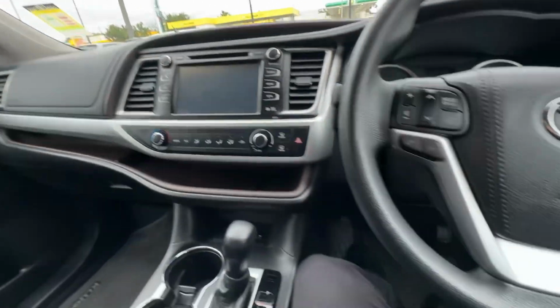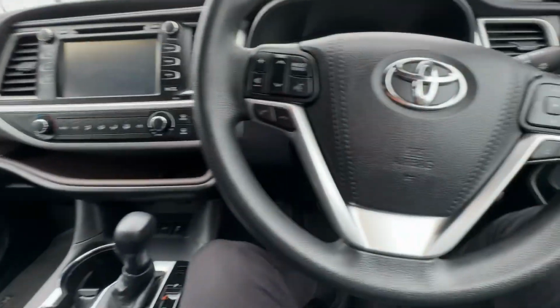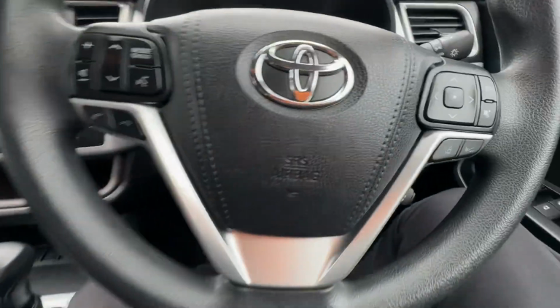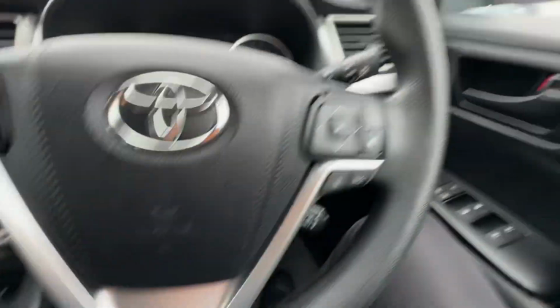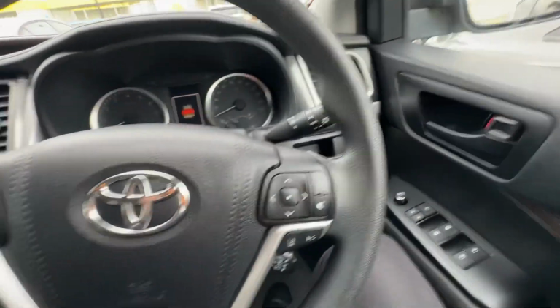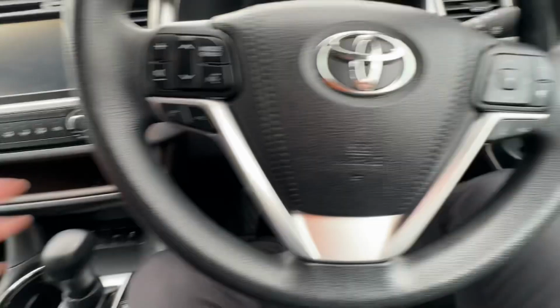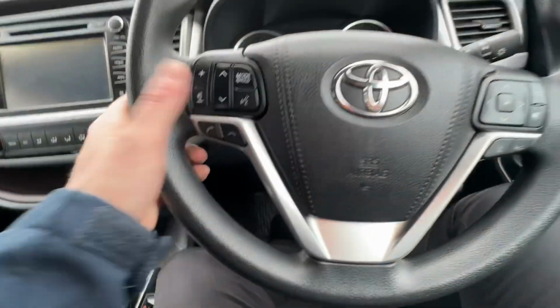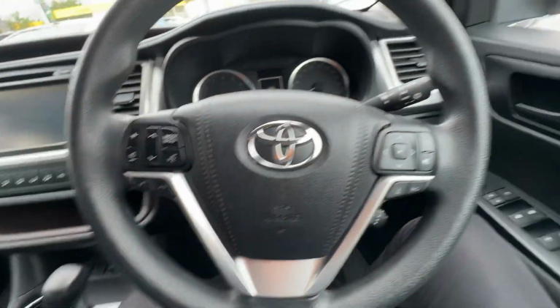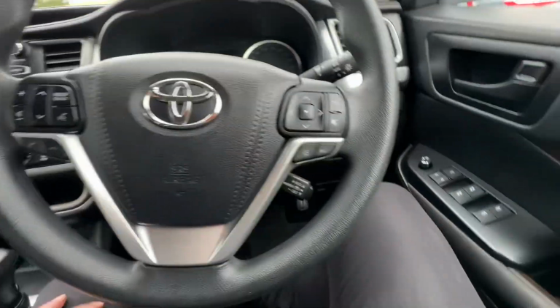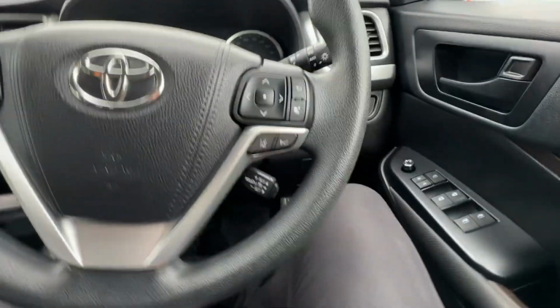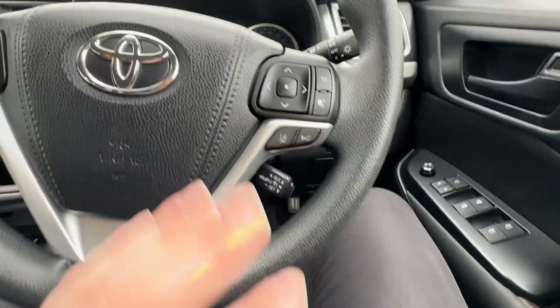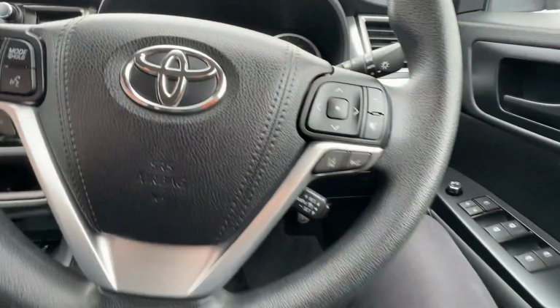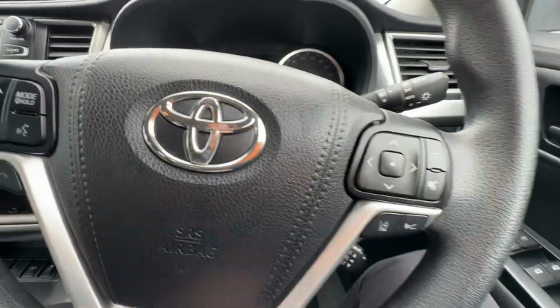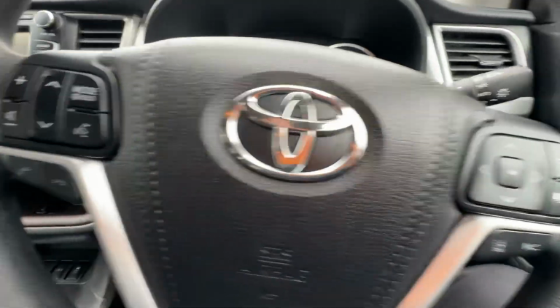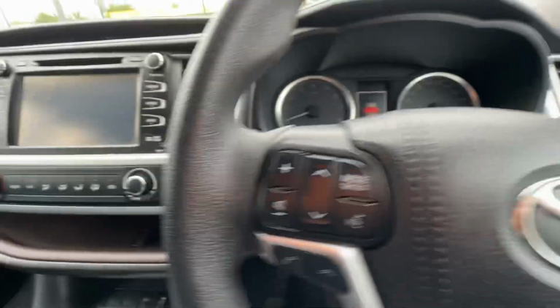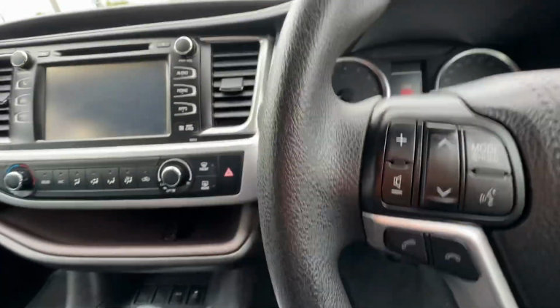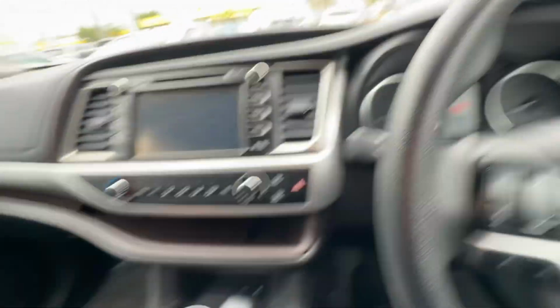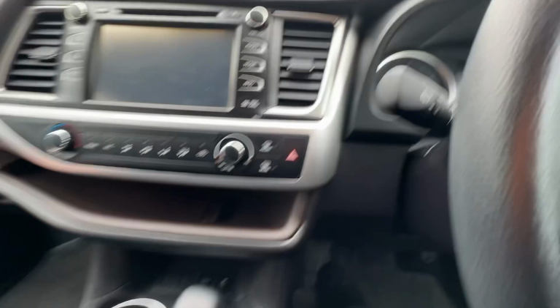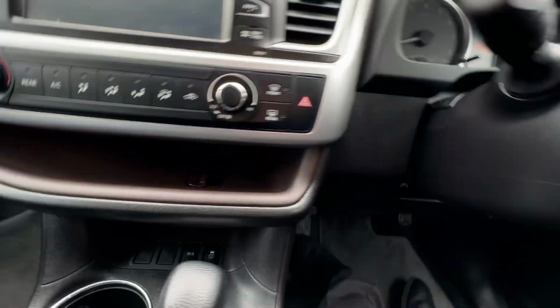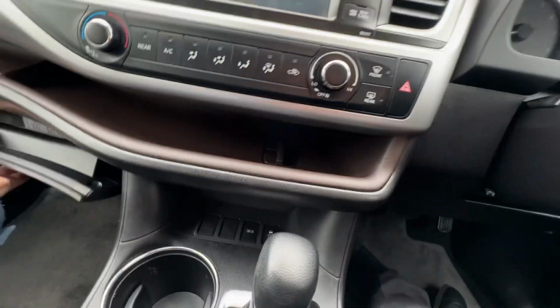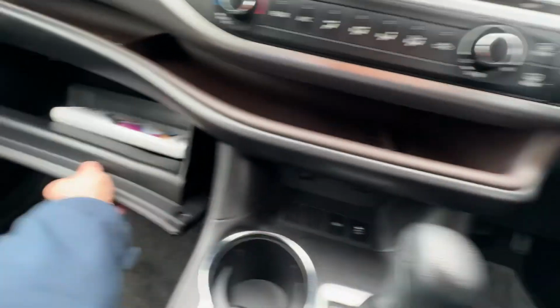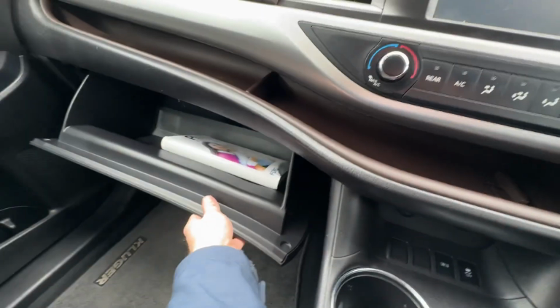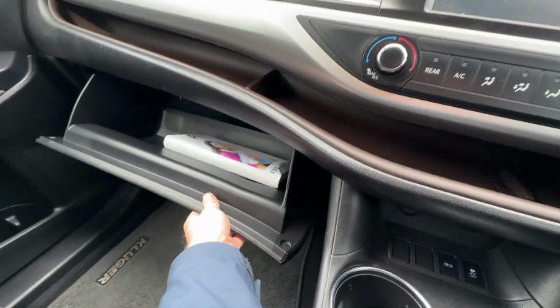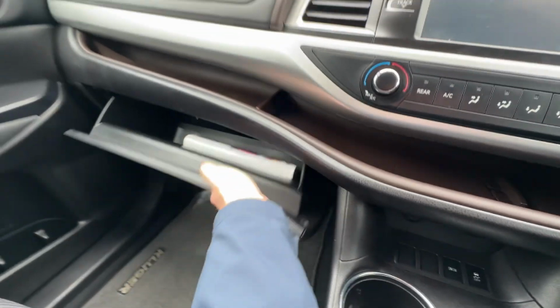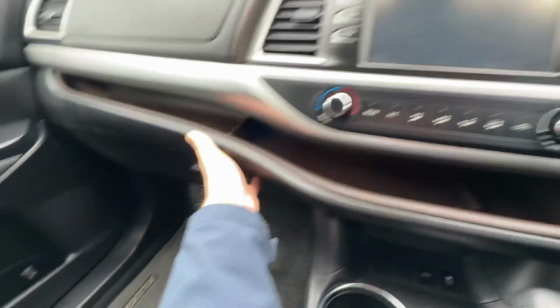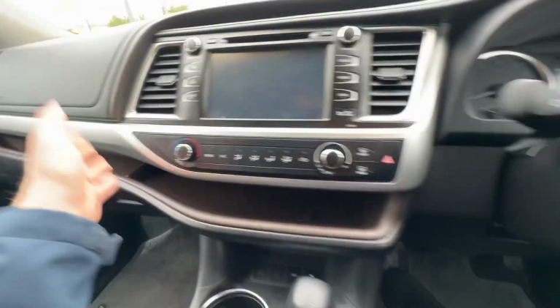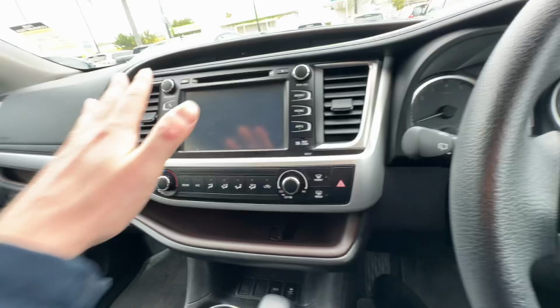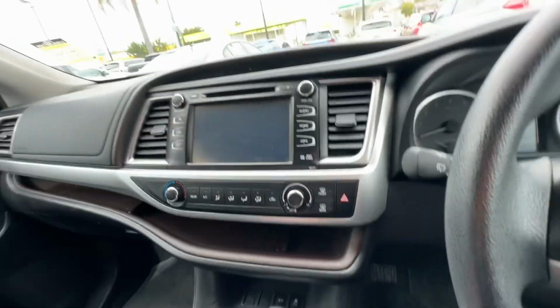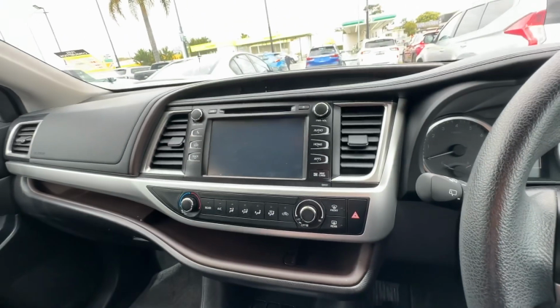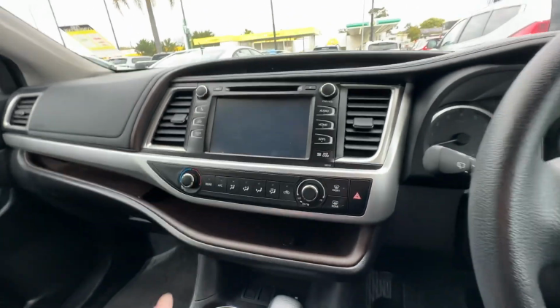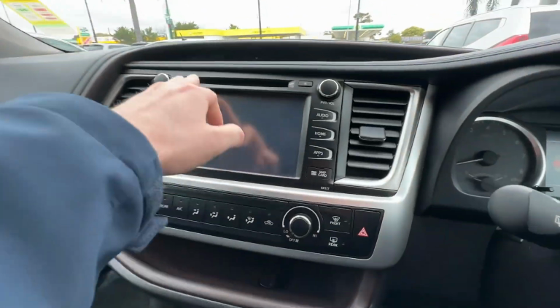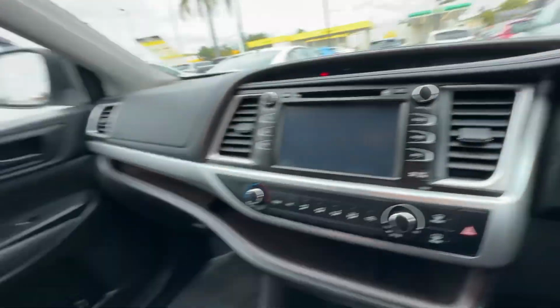Seven seats. Got all your modern safety and tech stuff as well — all your phone connectivity, reversing cameras, sensors, all of that. All your service history and books. Big screen in the middle. CD player.